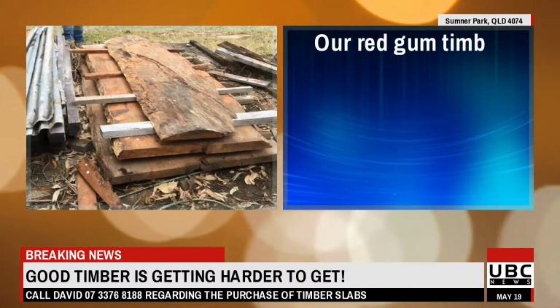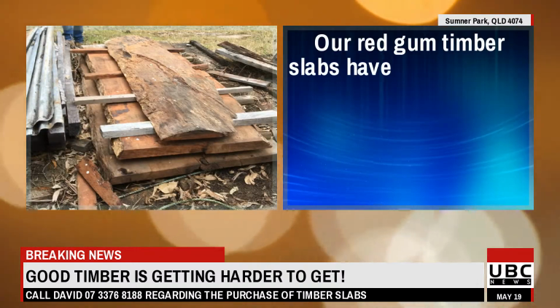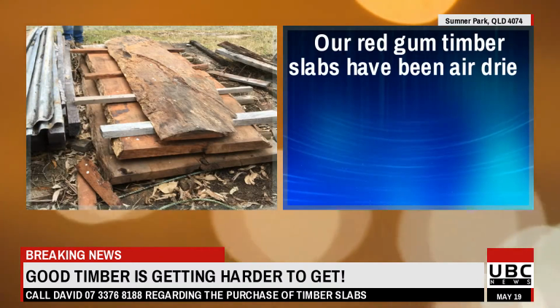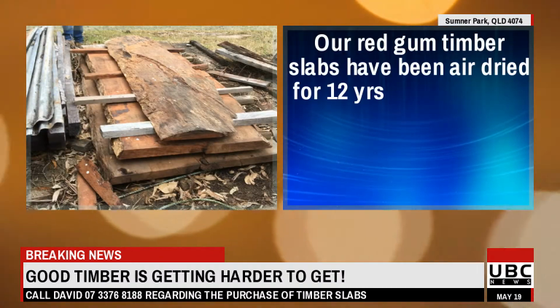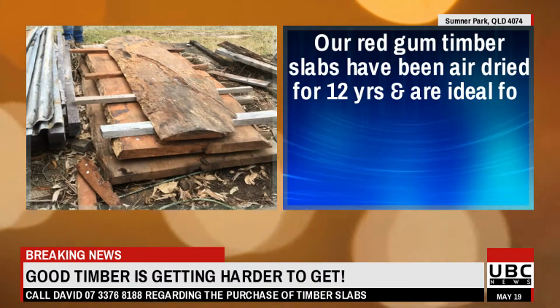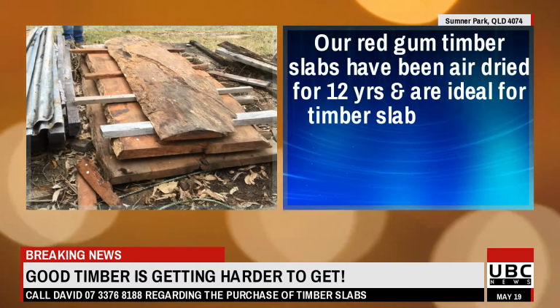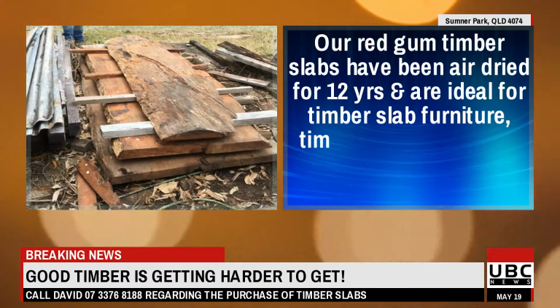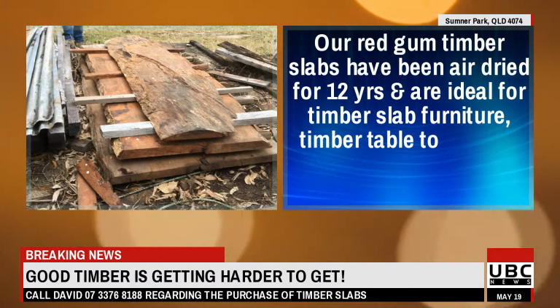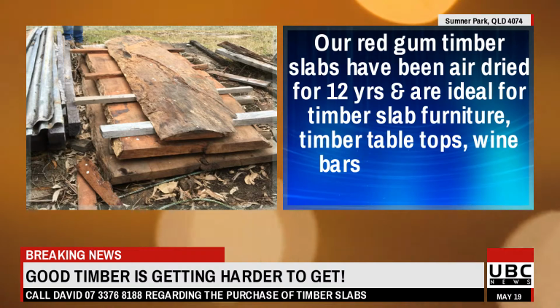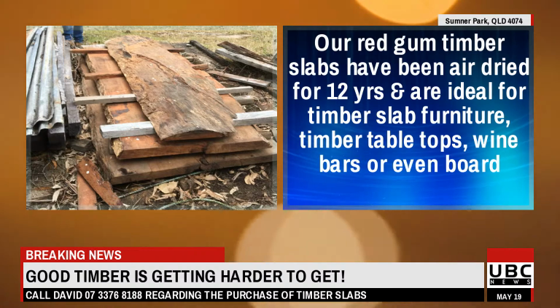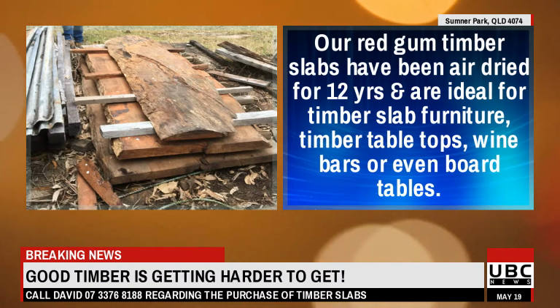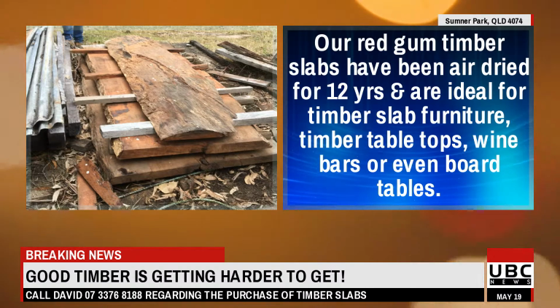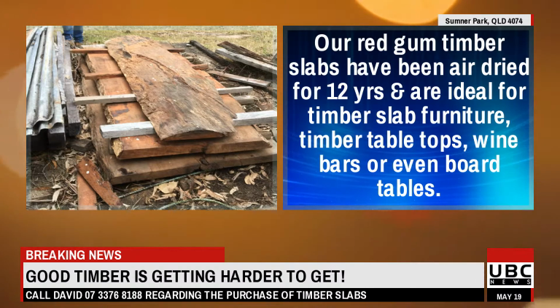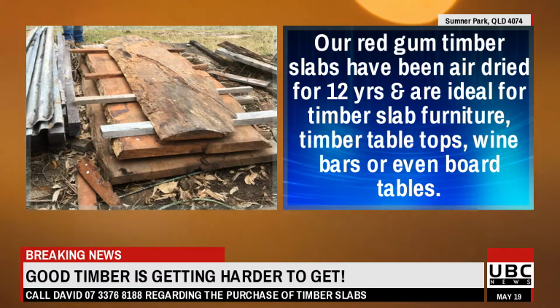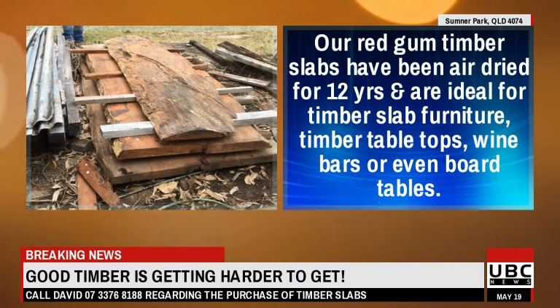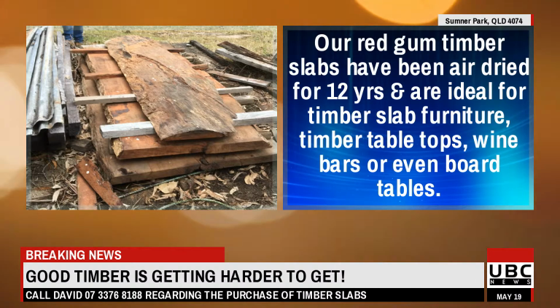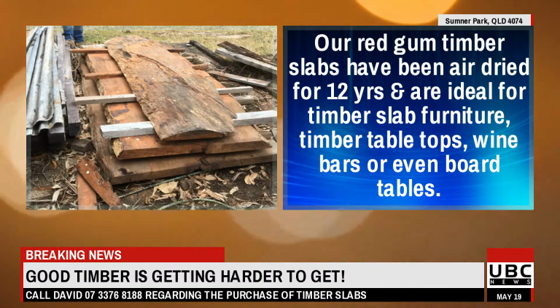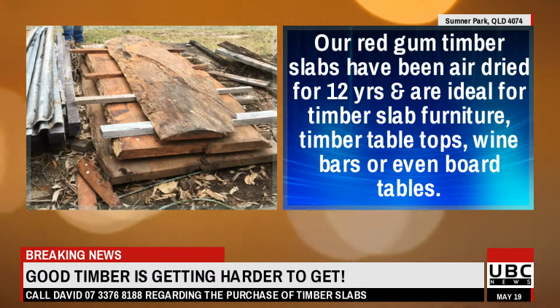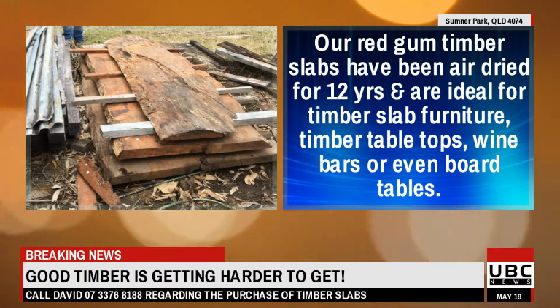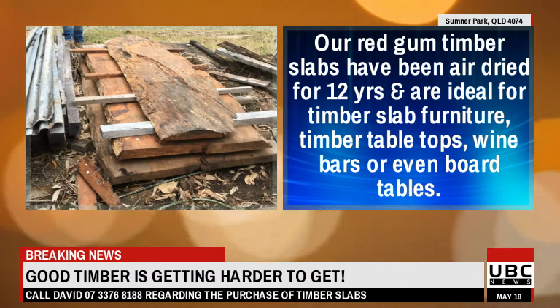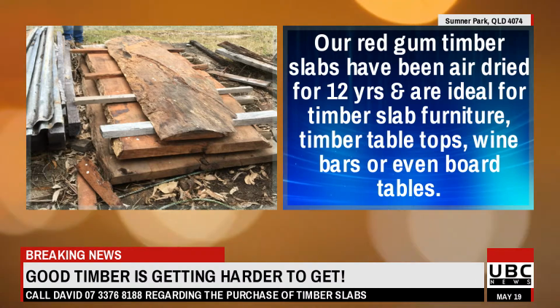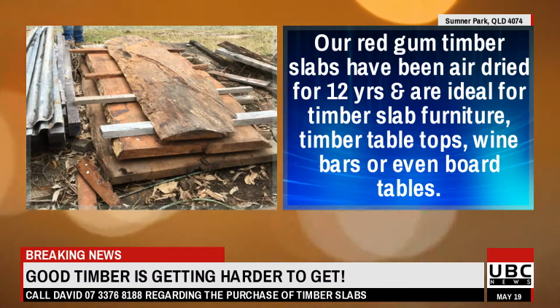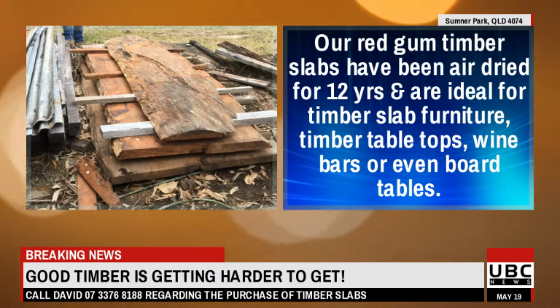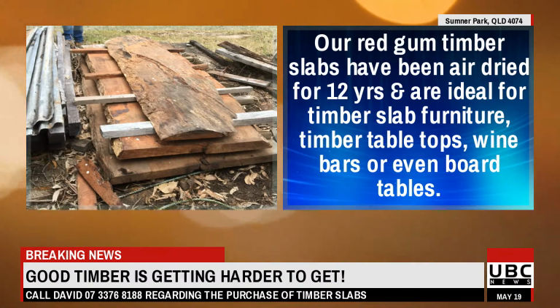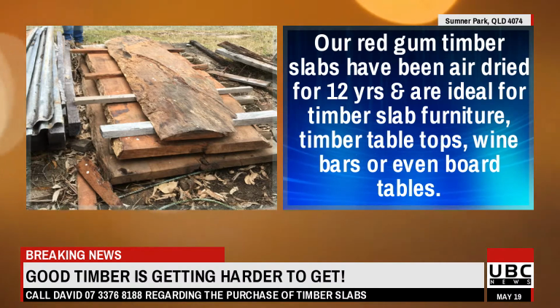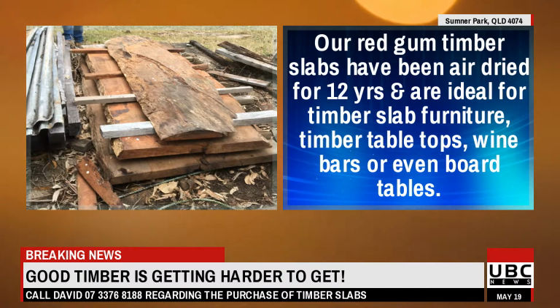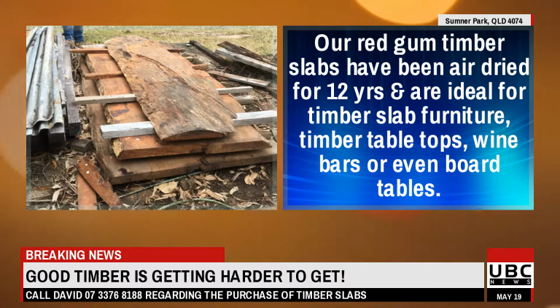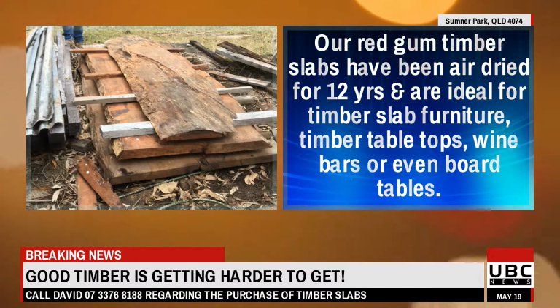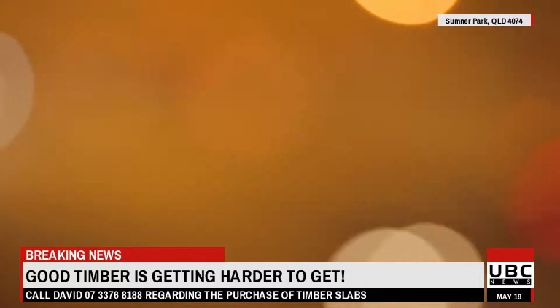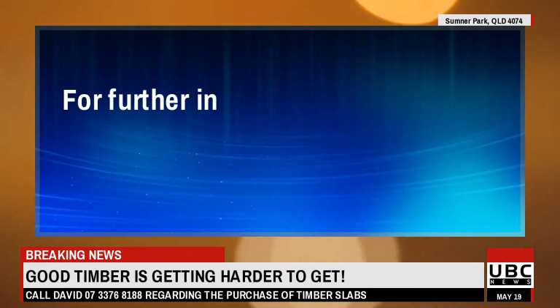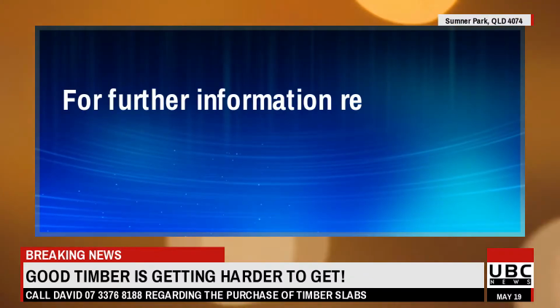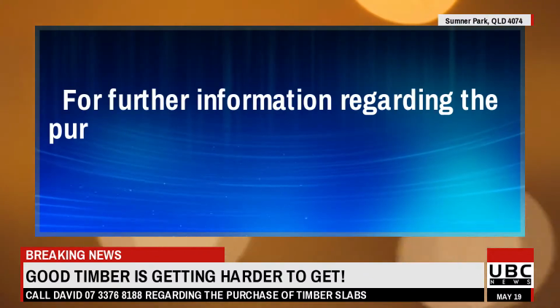Our red gum timber slabs have been air dried for 12 years and are ideal for timber slab furniture, timber table tops, wine bars, or even board tables.